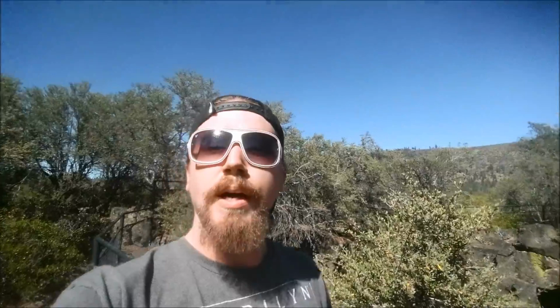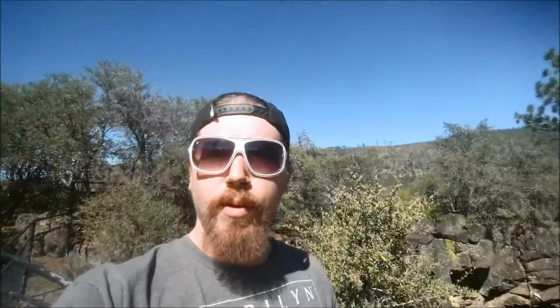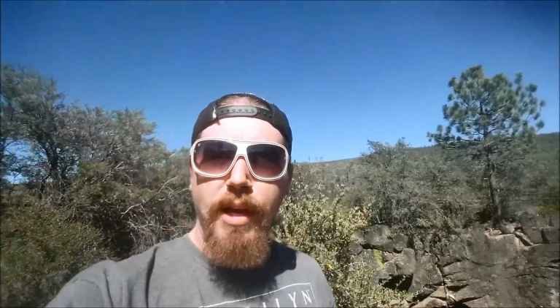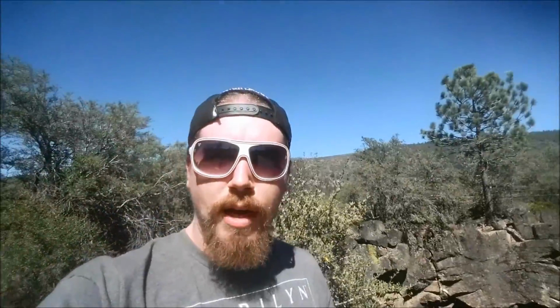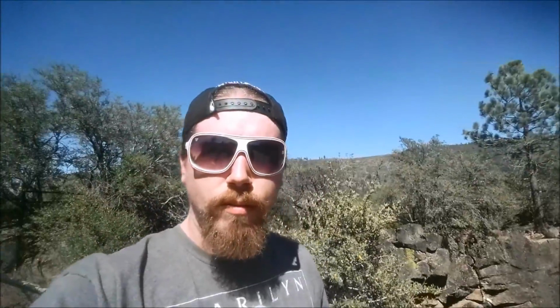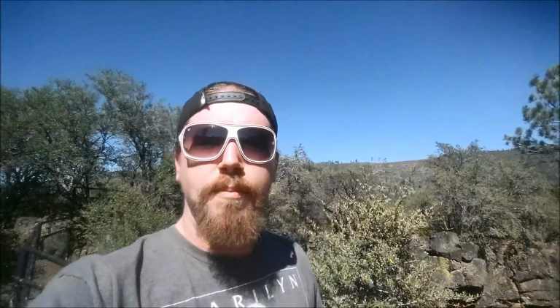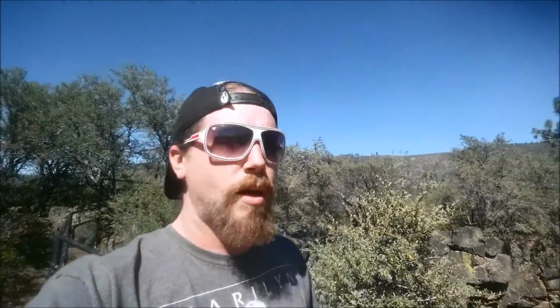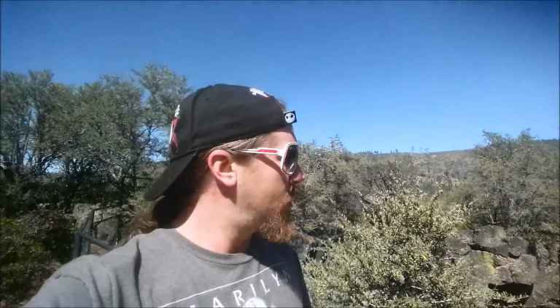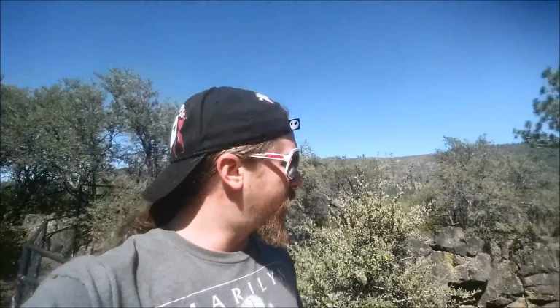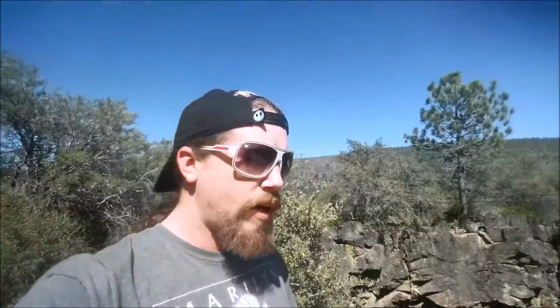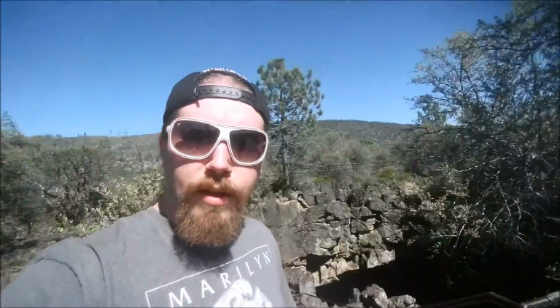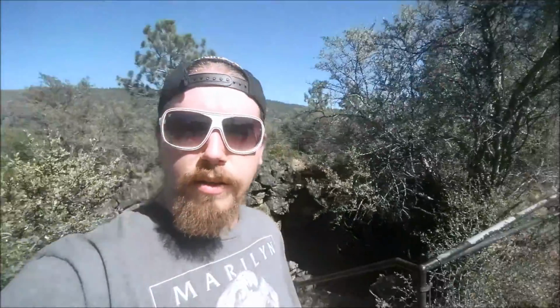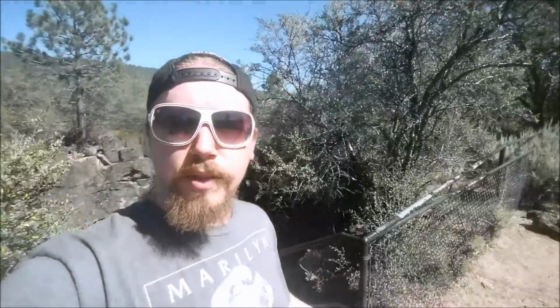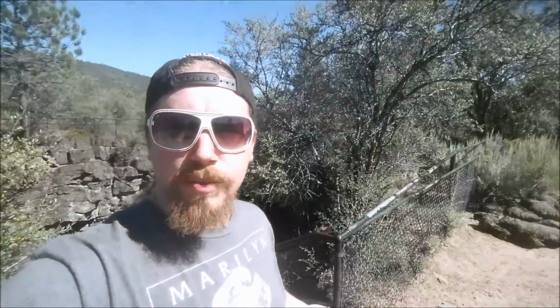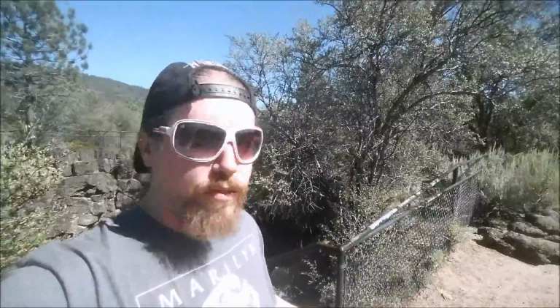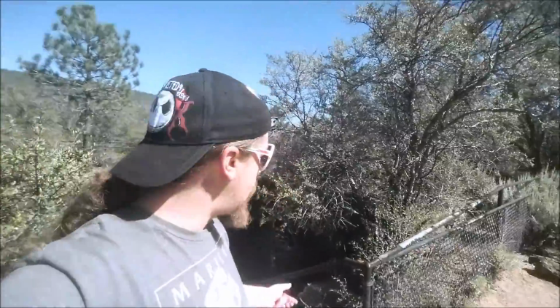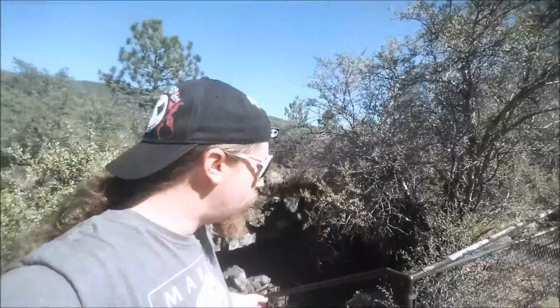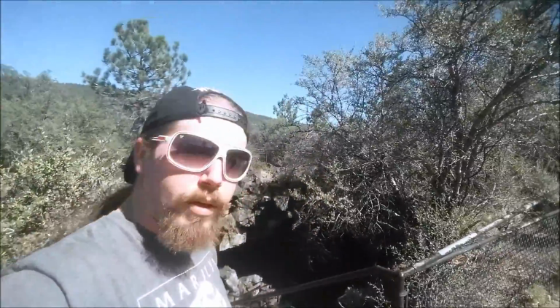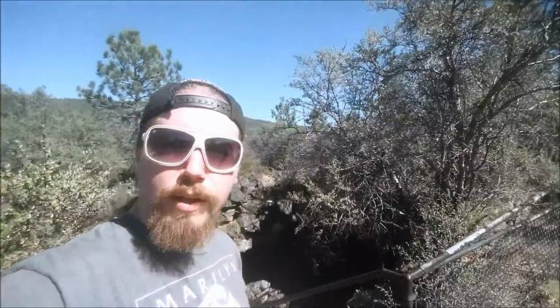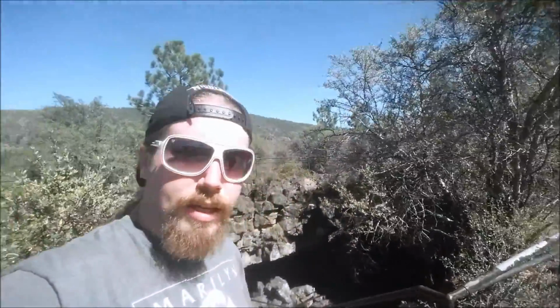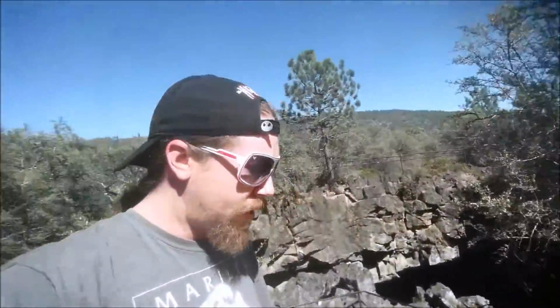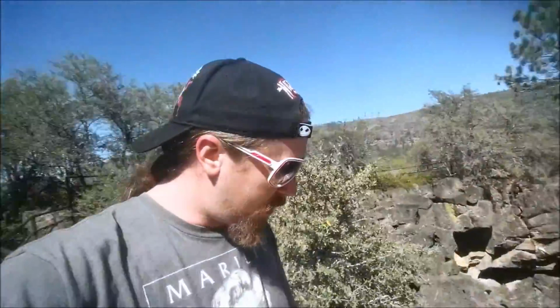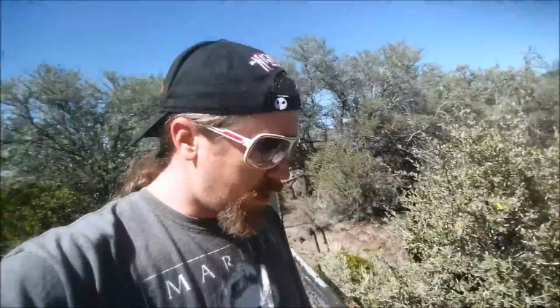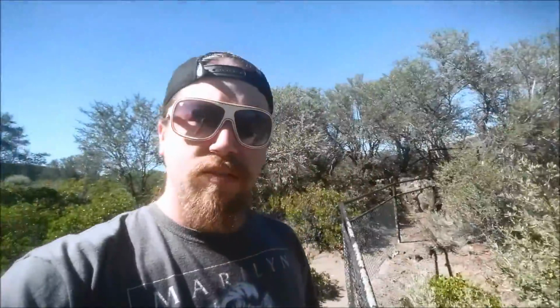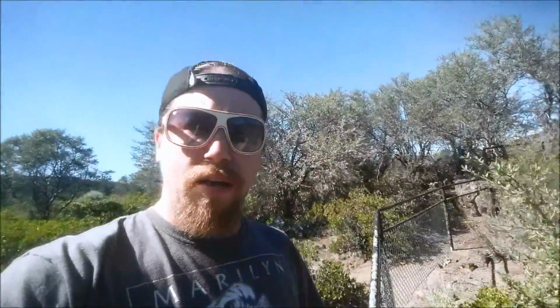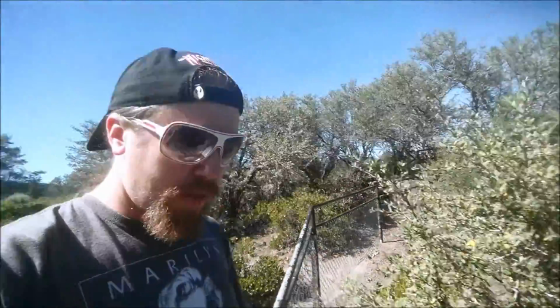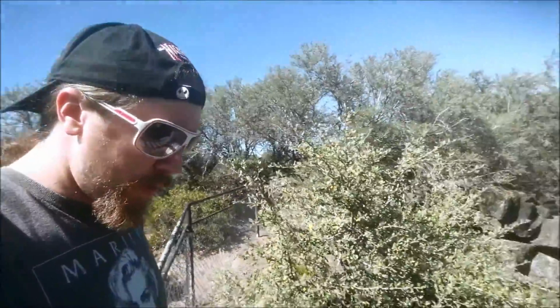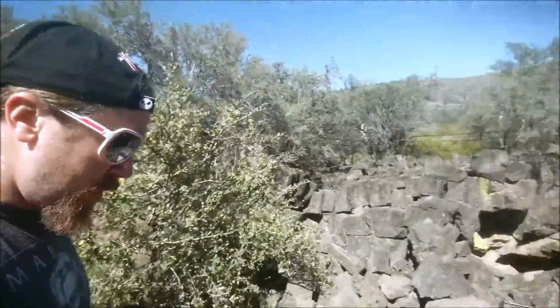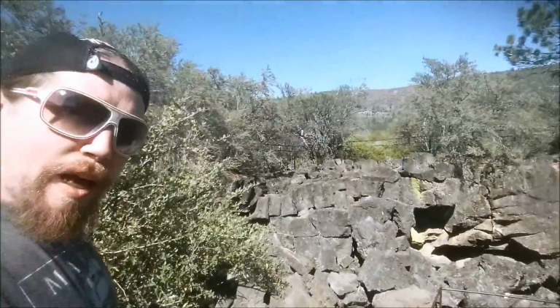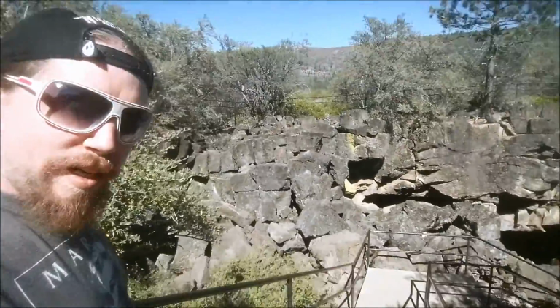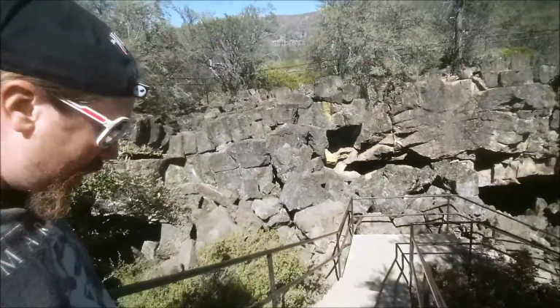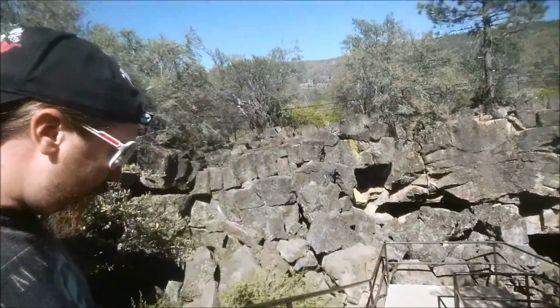Hey everyone, I'm Kenny, your captain, with your captain's vlog. We are here at the lava tubes off of highway 44 in Lassen County and Lassen Volcanic Park. Head on down, check it out.